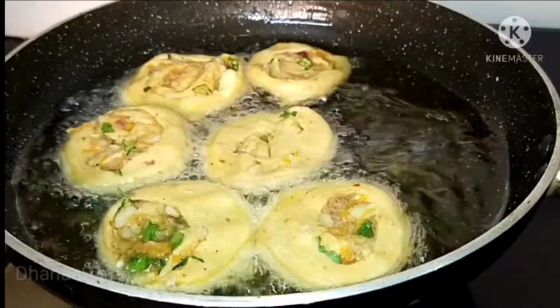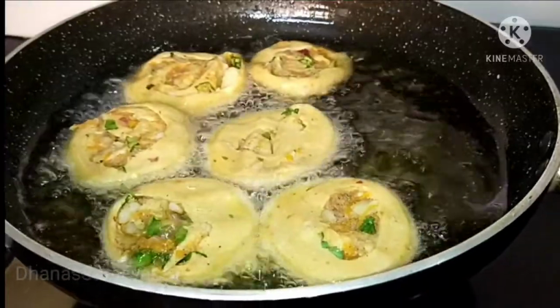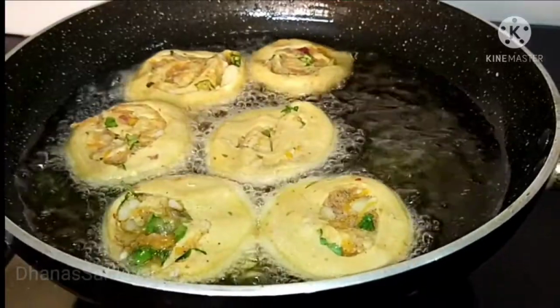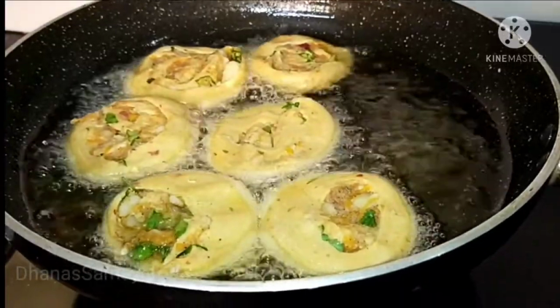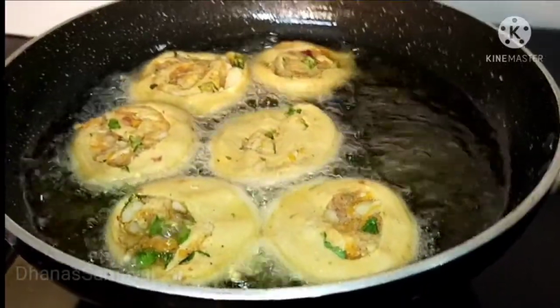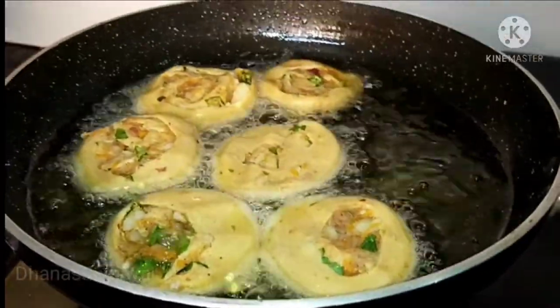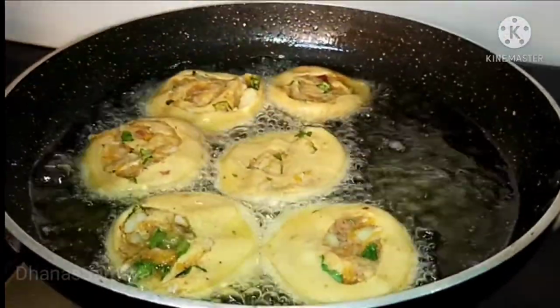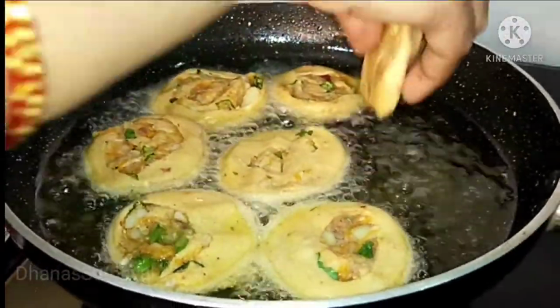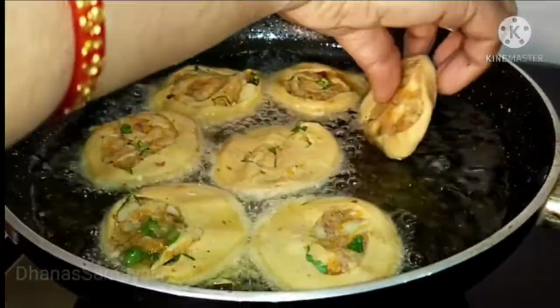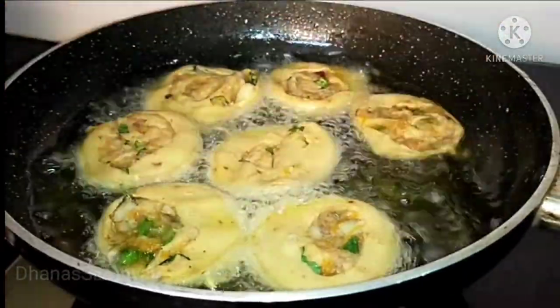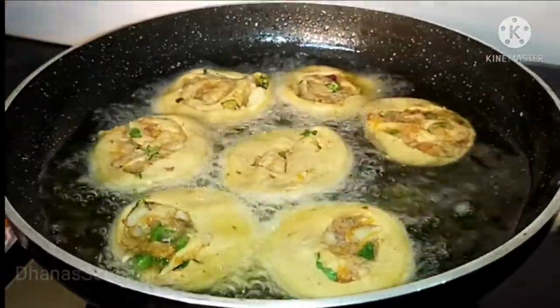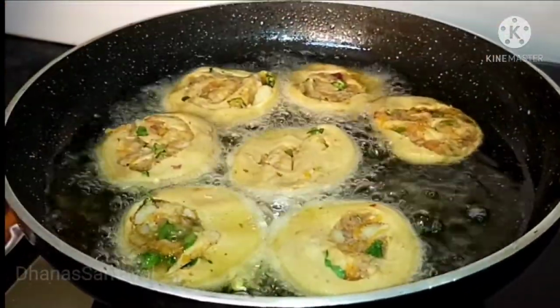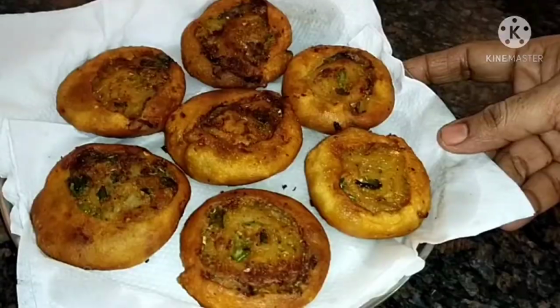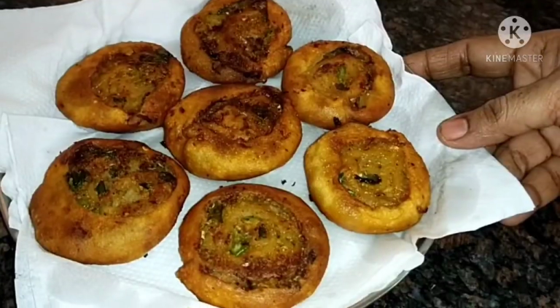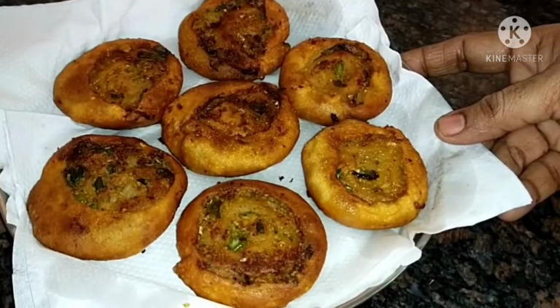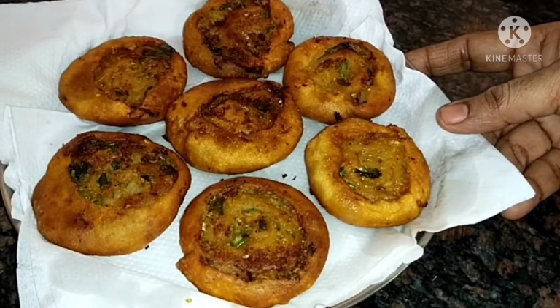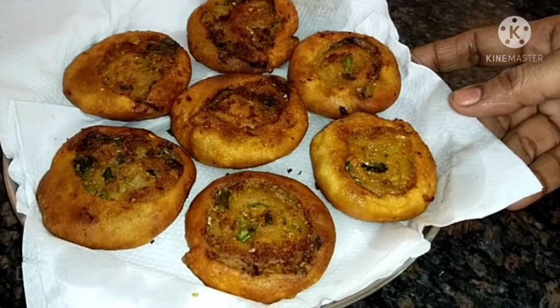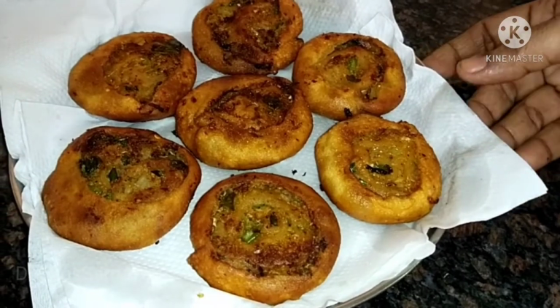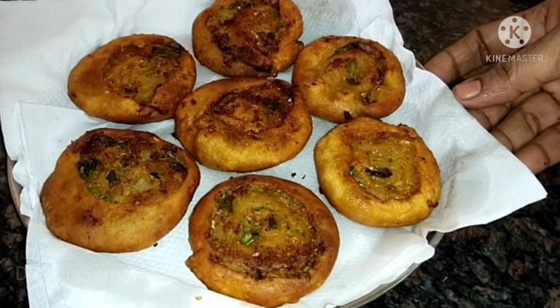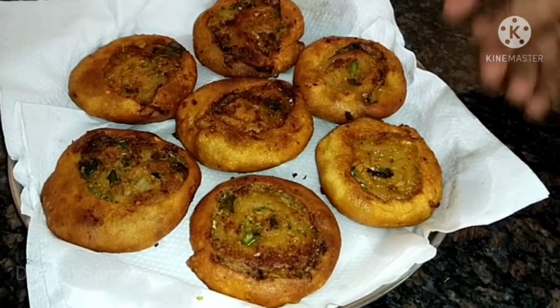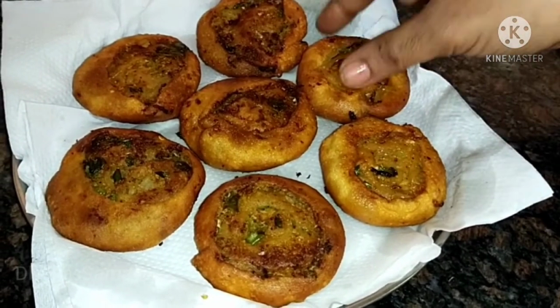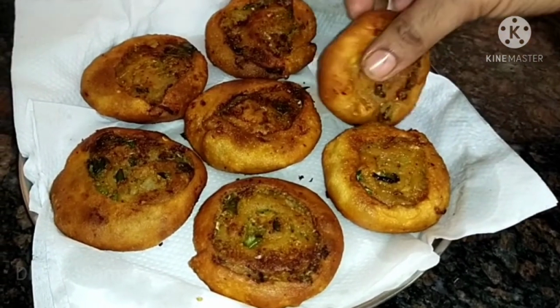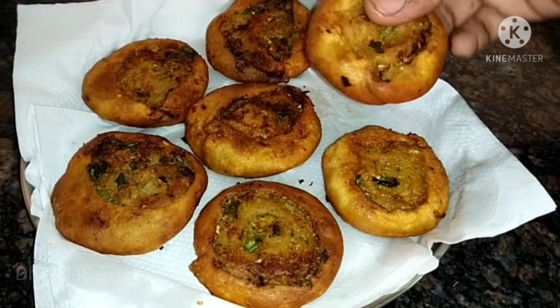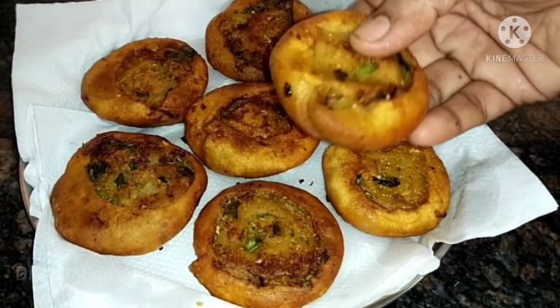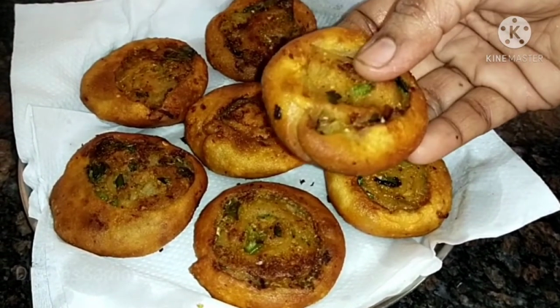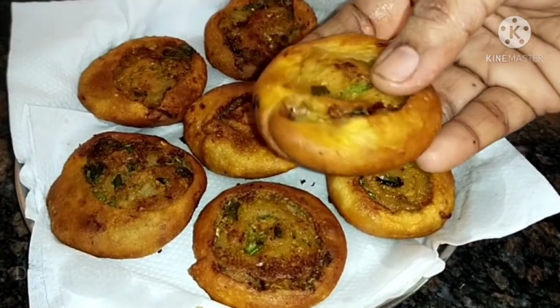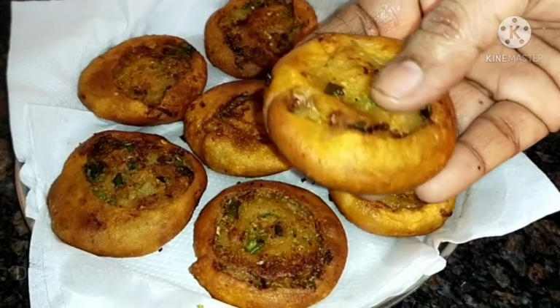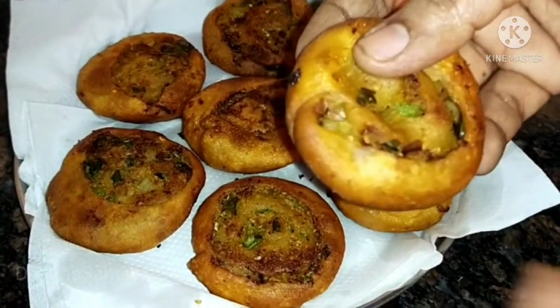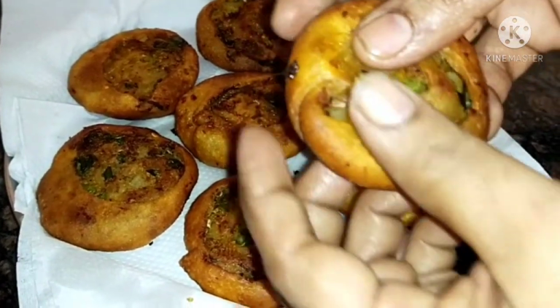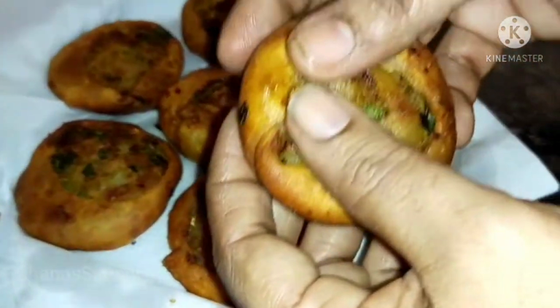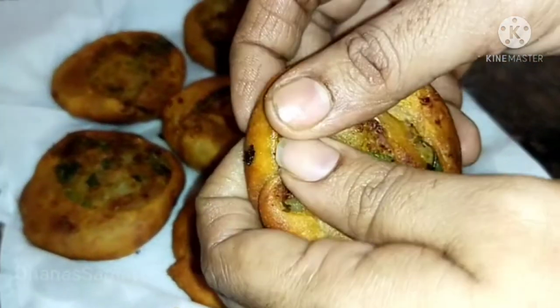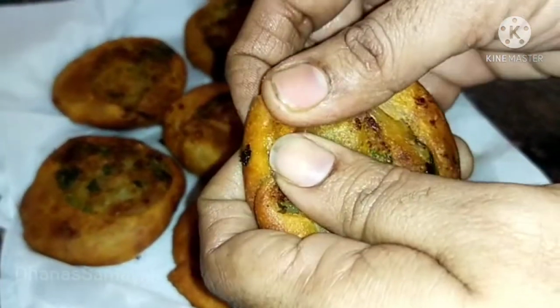Hi Friends! Welcome to Thana Samayel! I'm going to show you the recipe — some evening snacks. It's very crispy and healthy snacks.